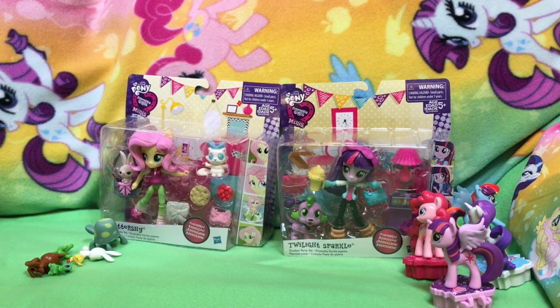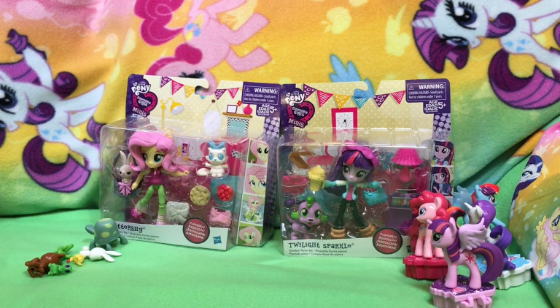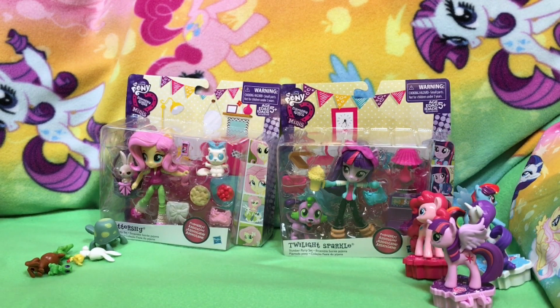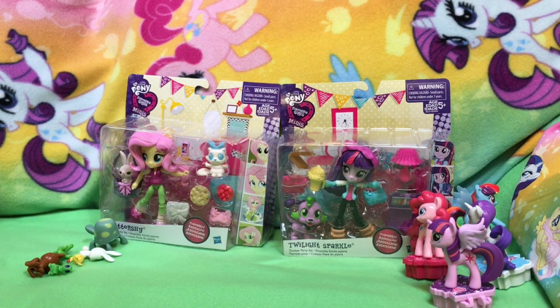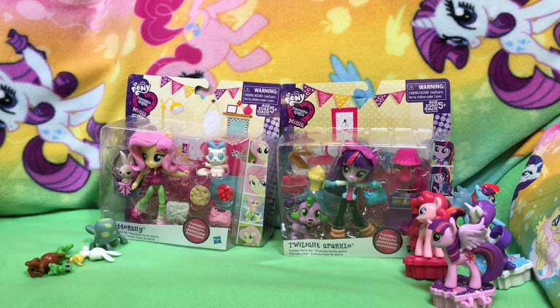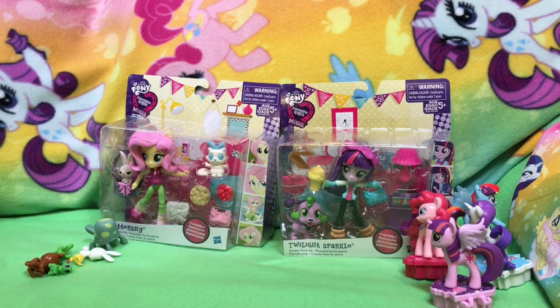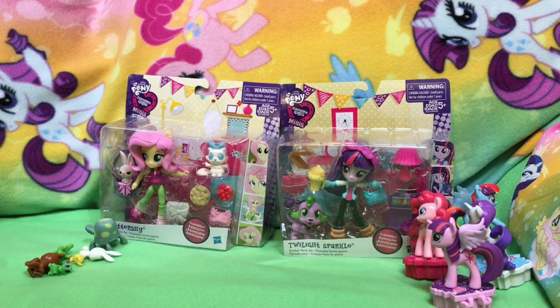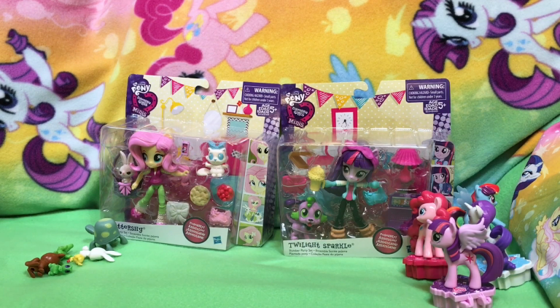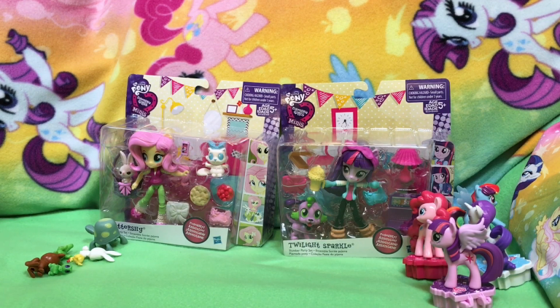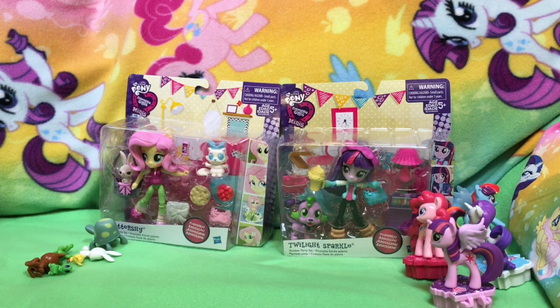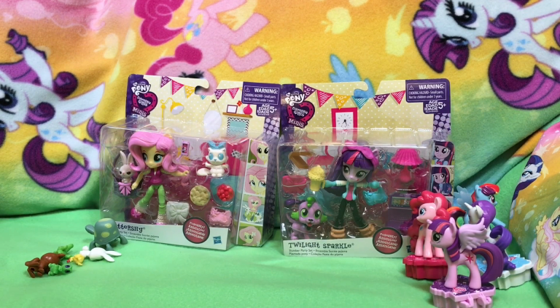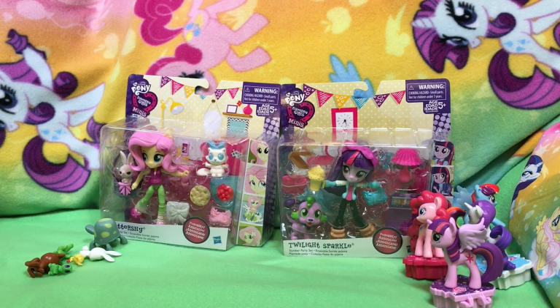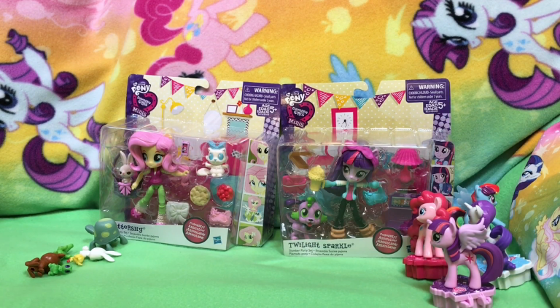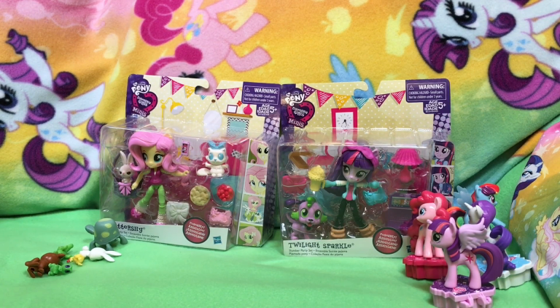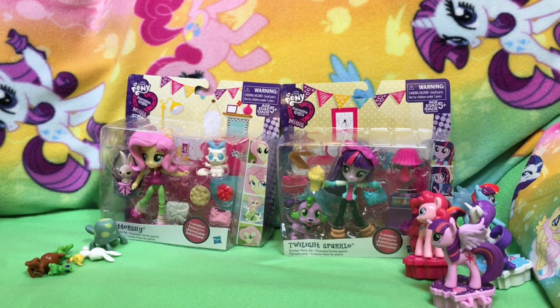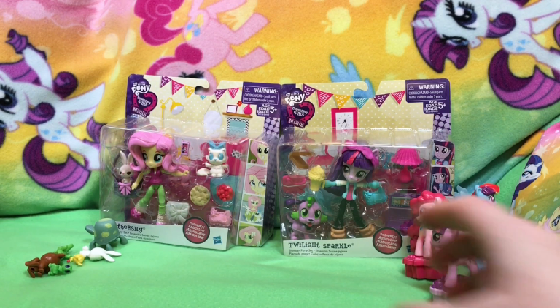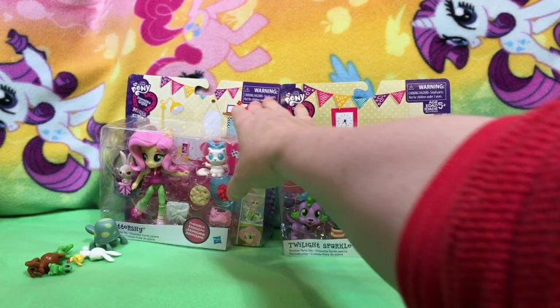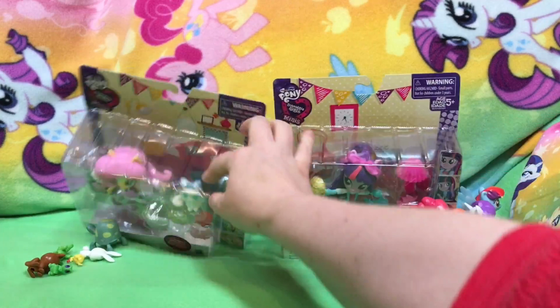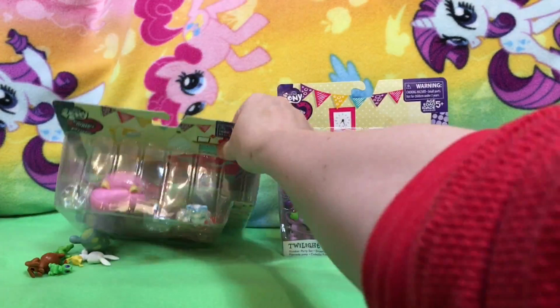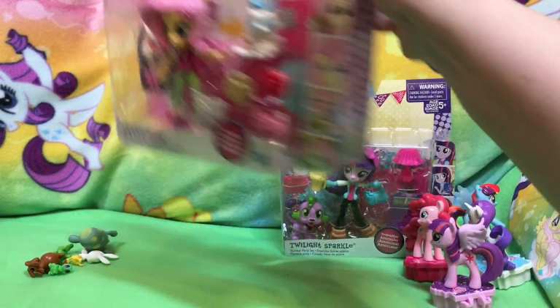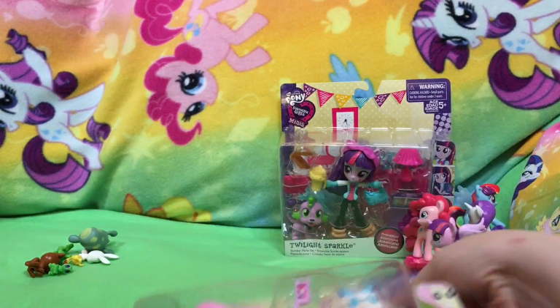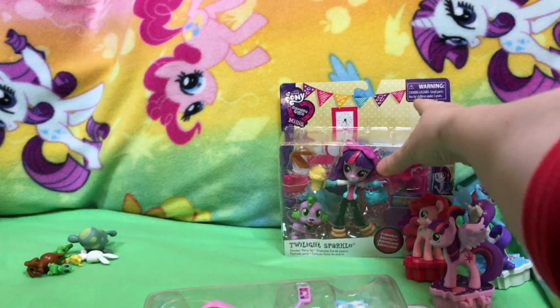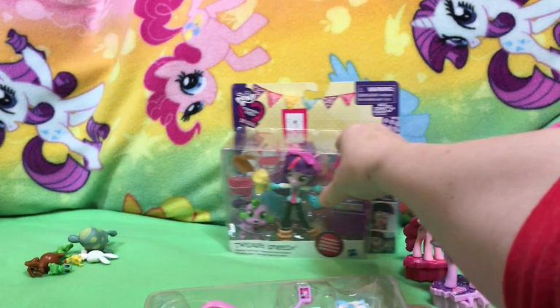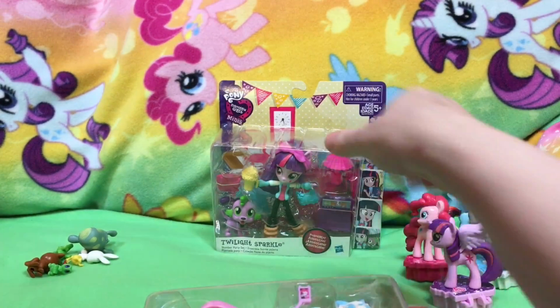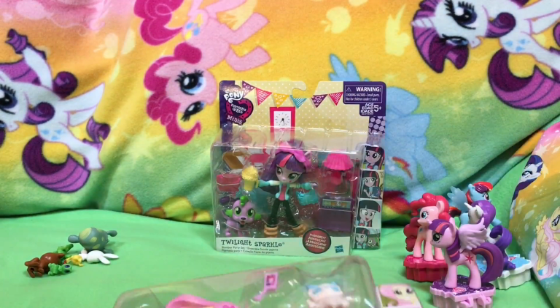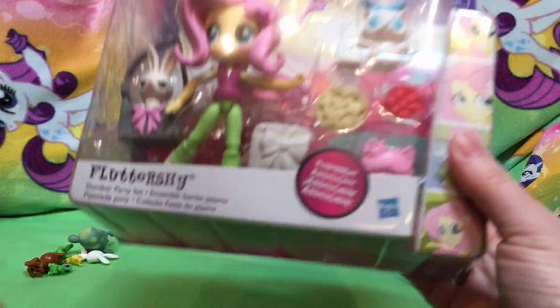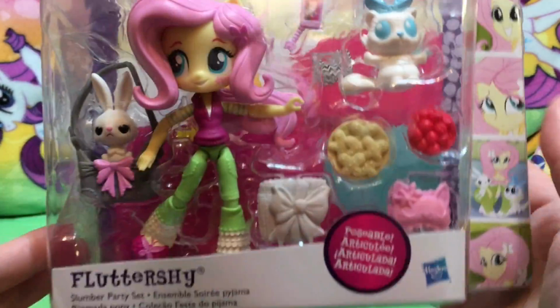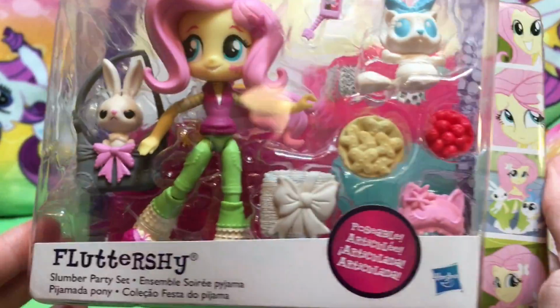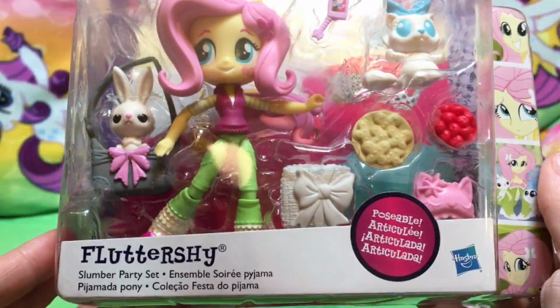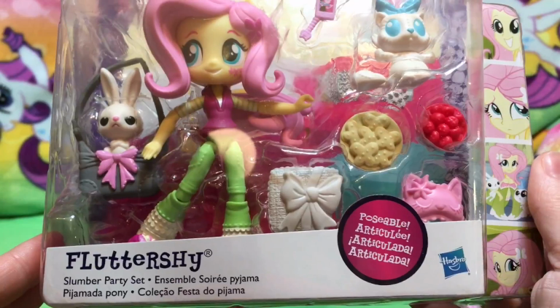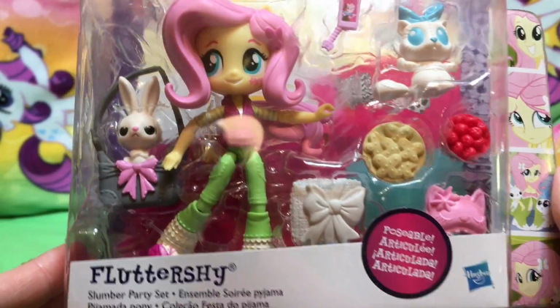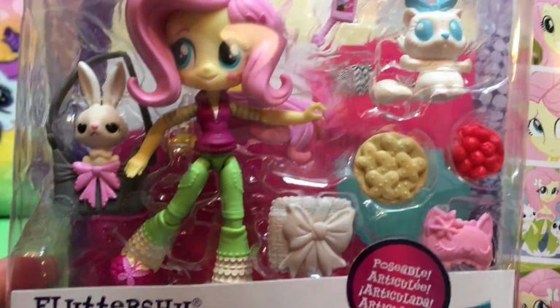Who do you want to open first? Fluttershy! She had a moment — she had just a pause. So, we have the Fluttershy Slumber Party Set.